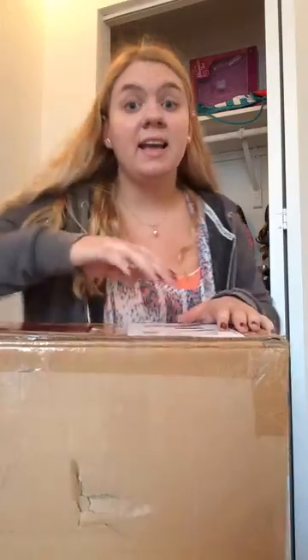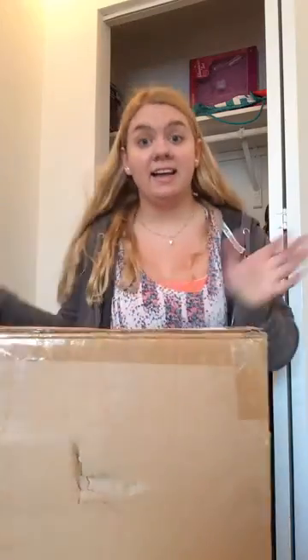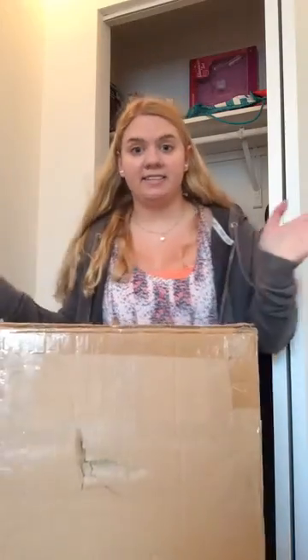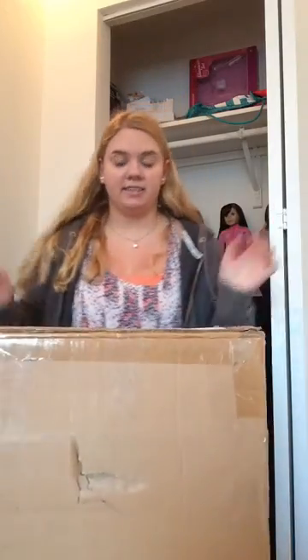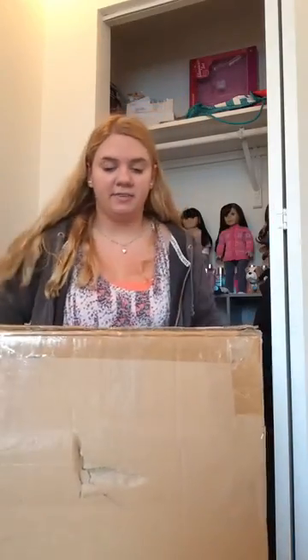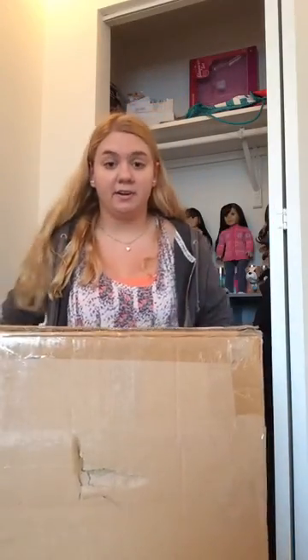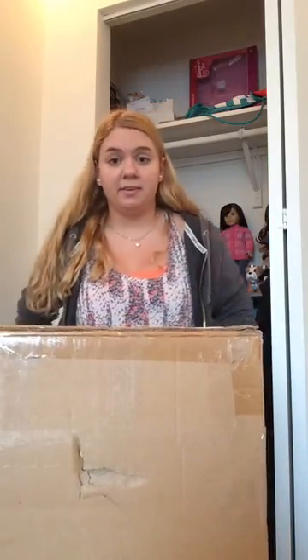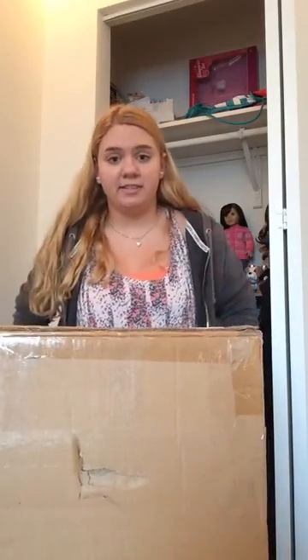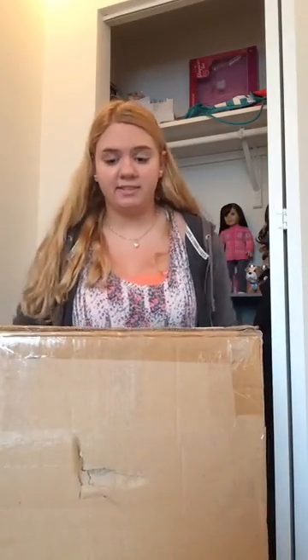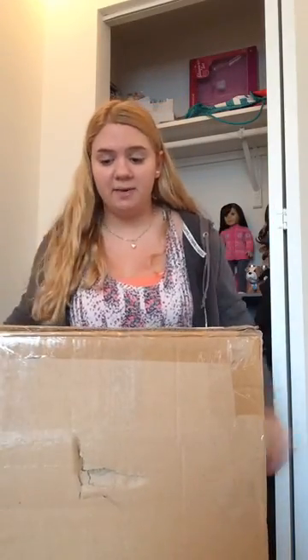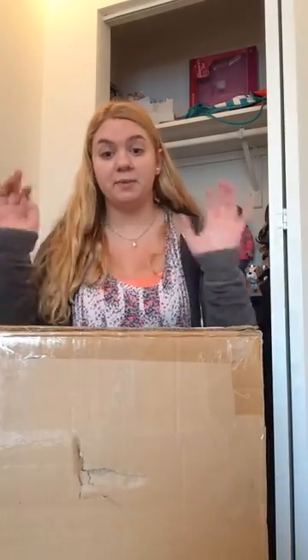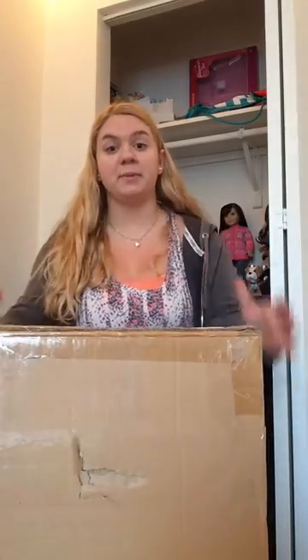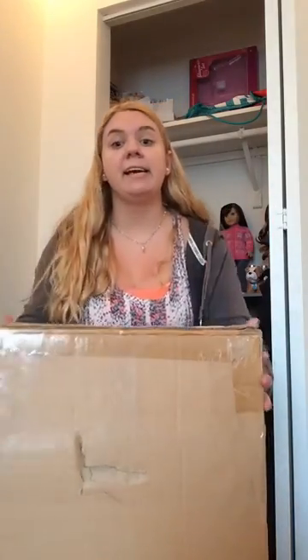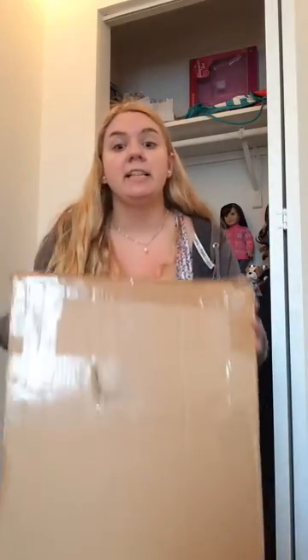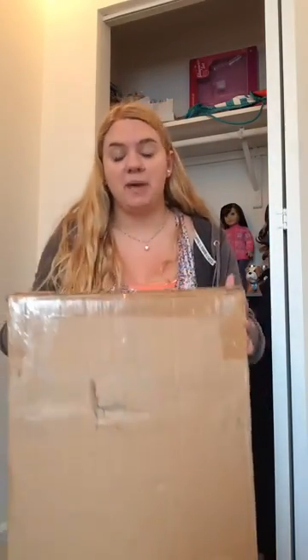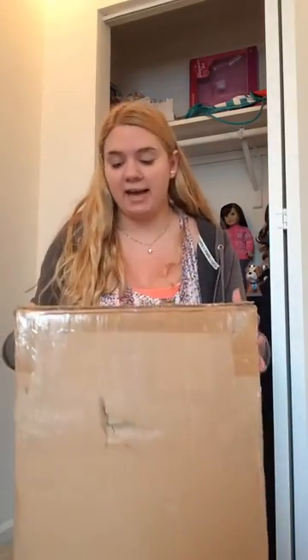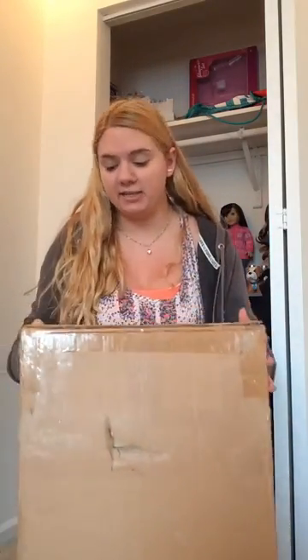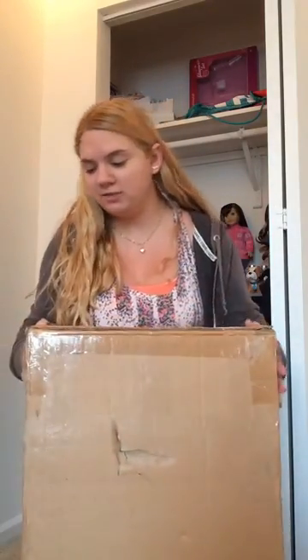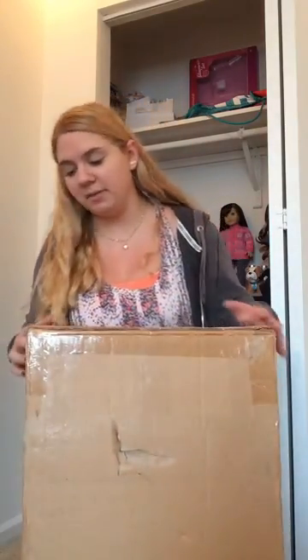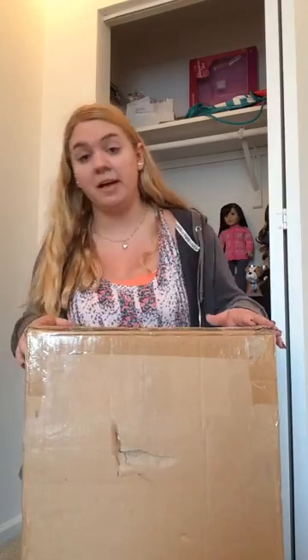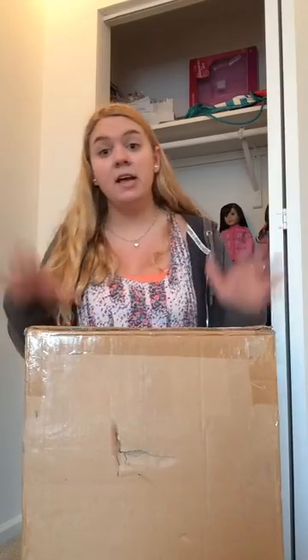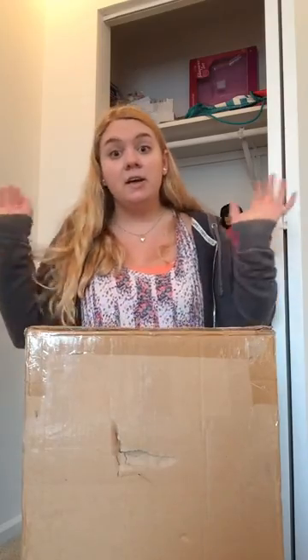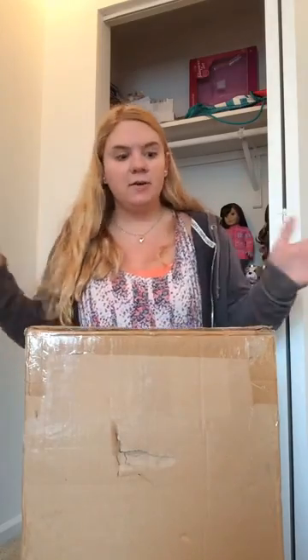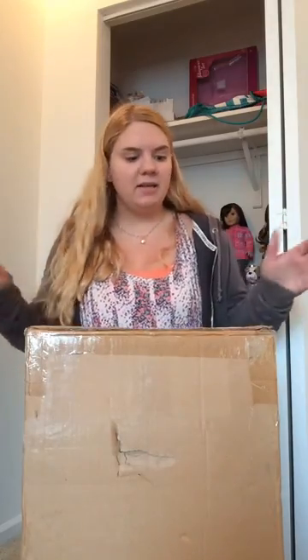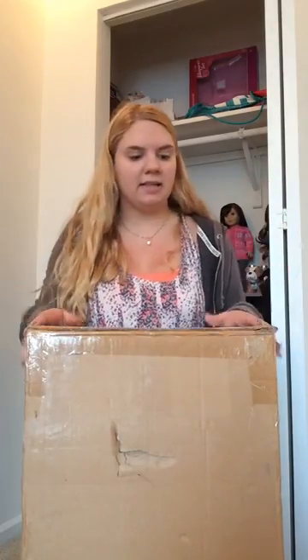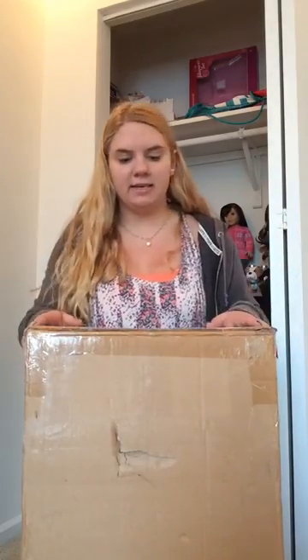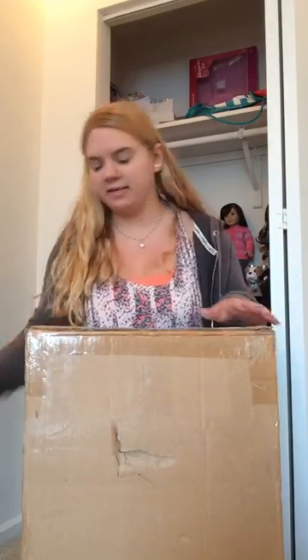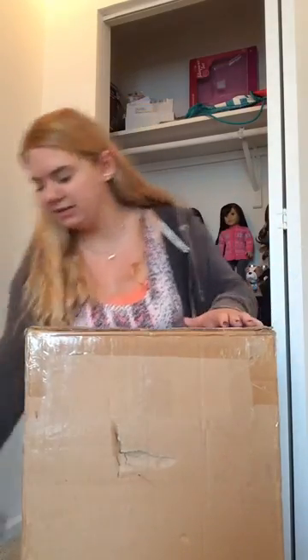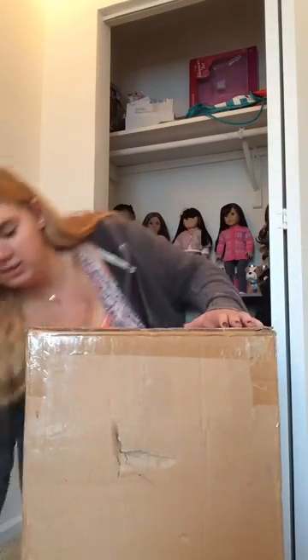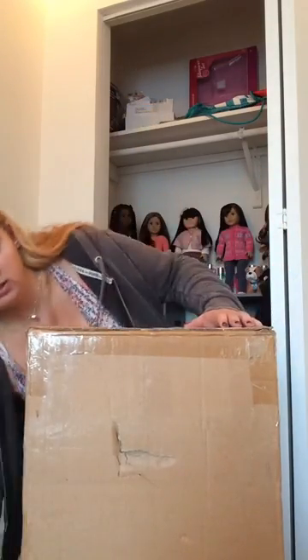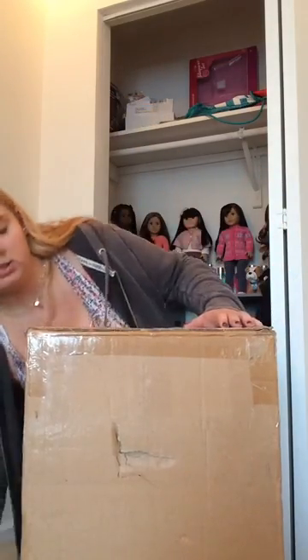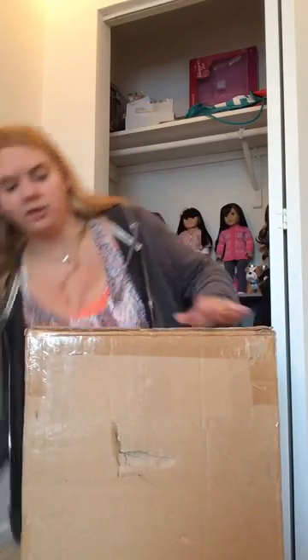Hey guys, it's AJFangirly36 here, and today I'm going to be opening this package from eBay. So, let's get started.